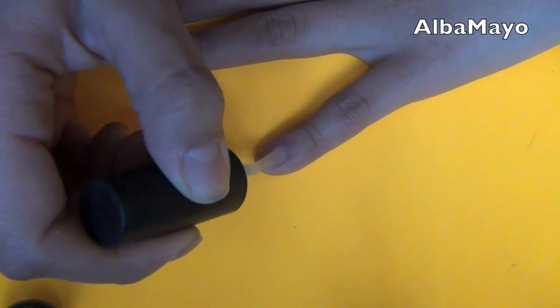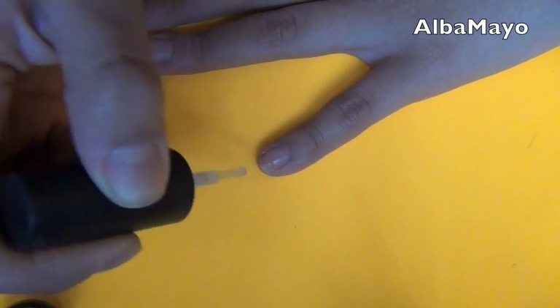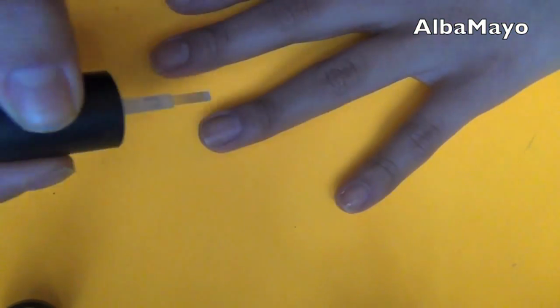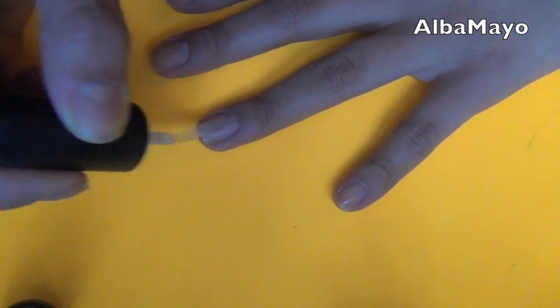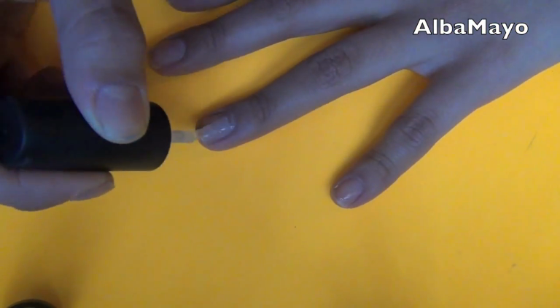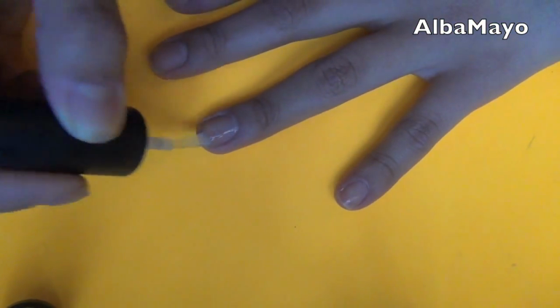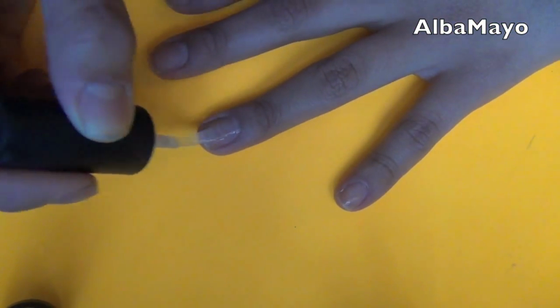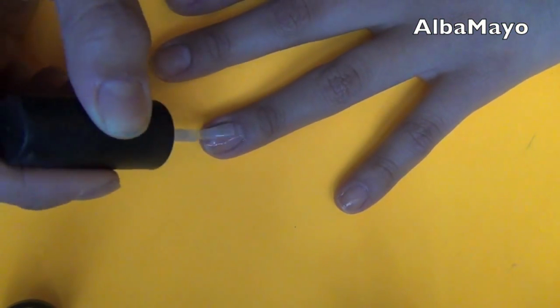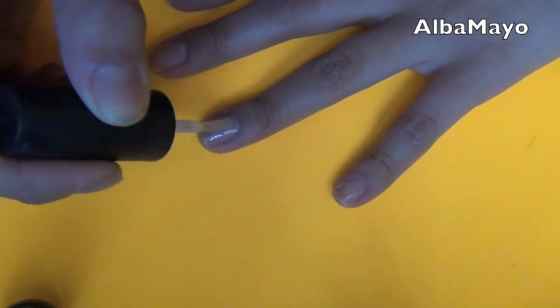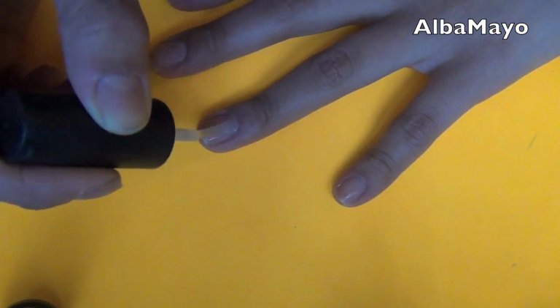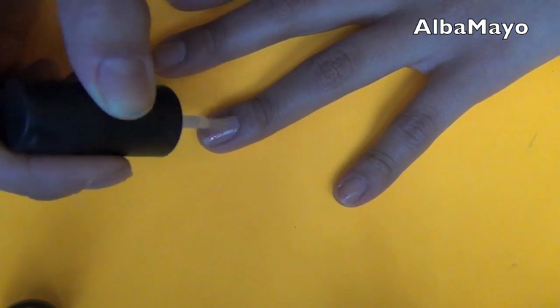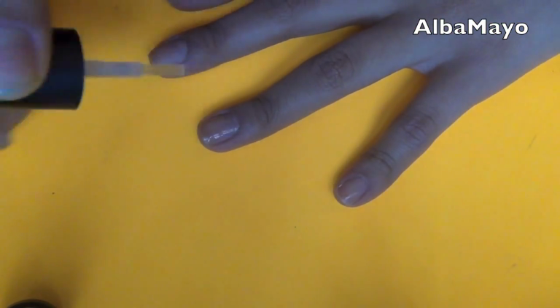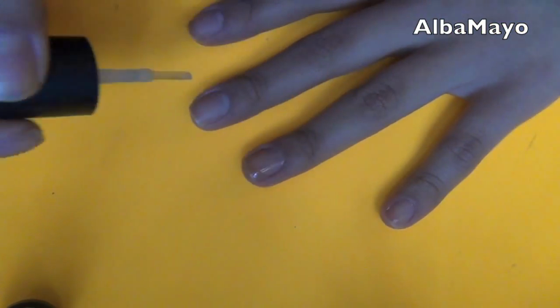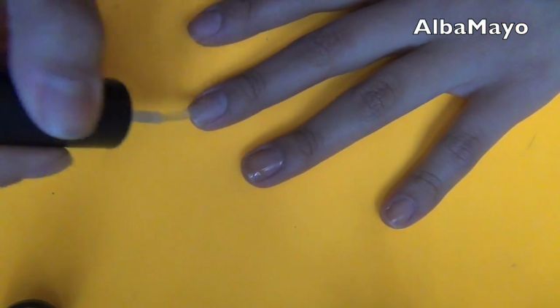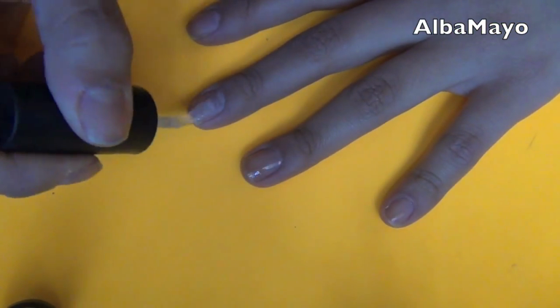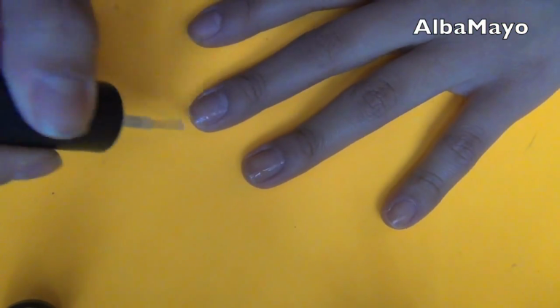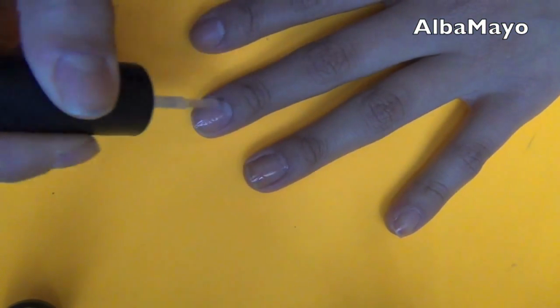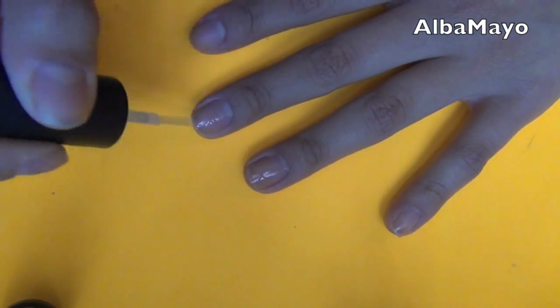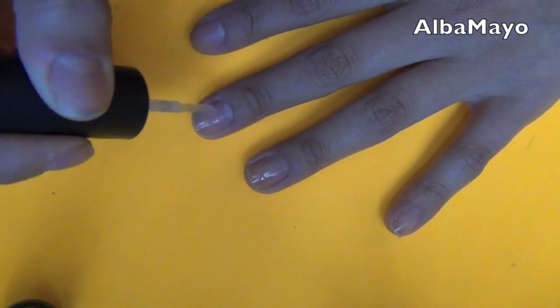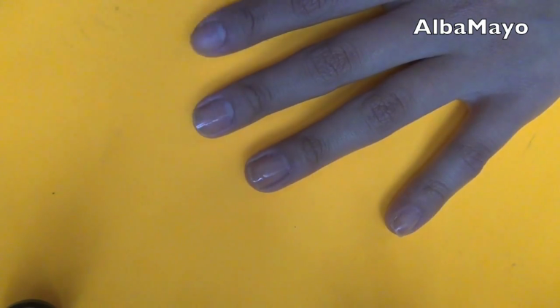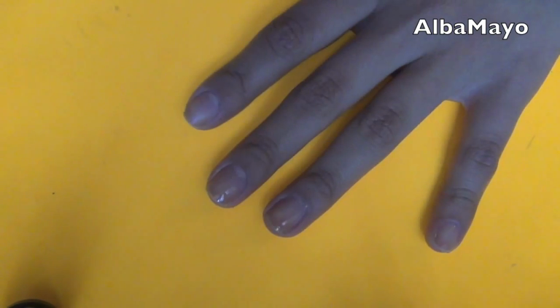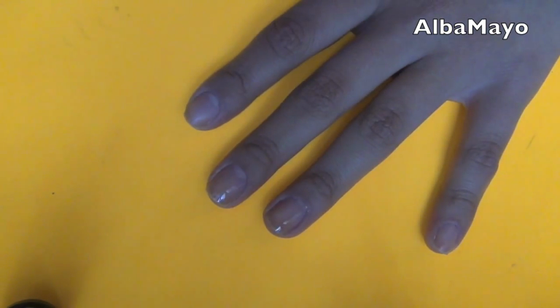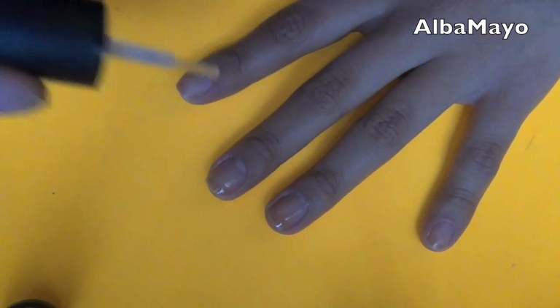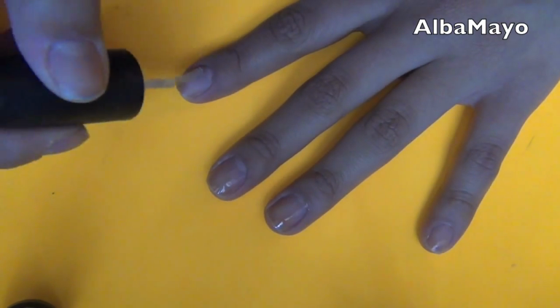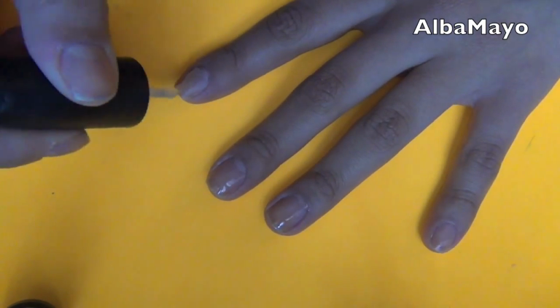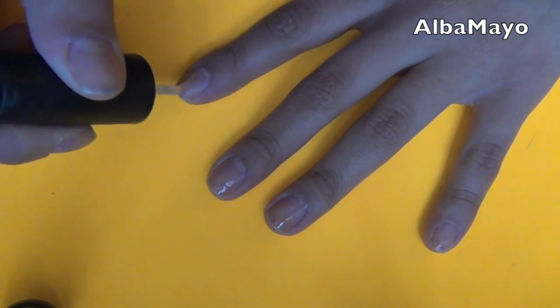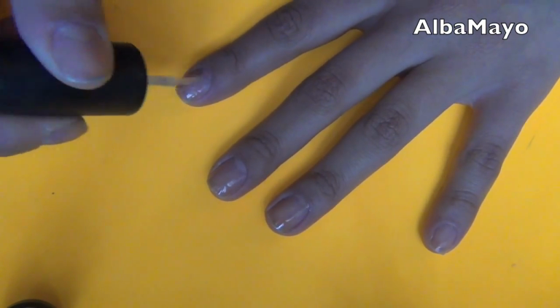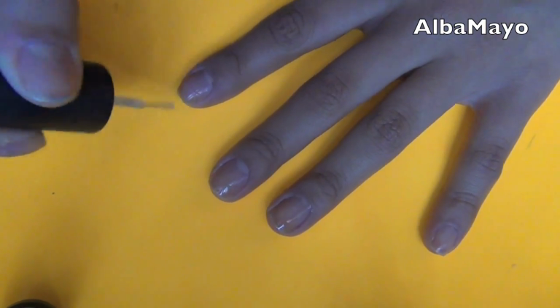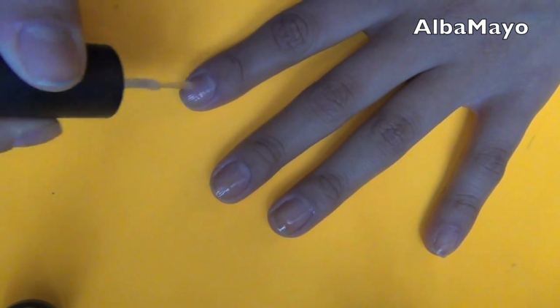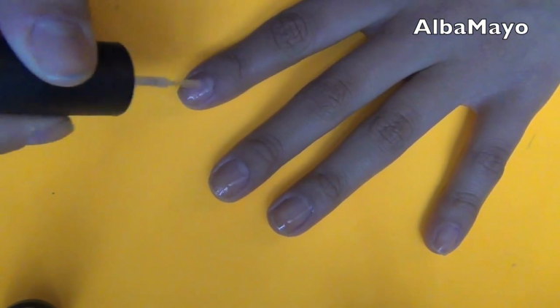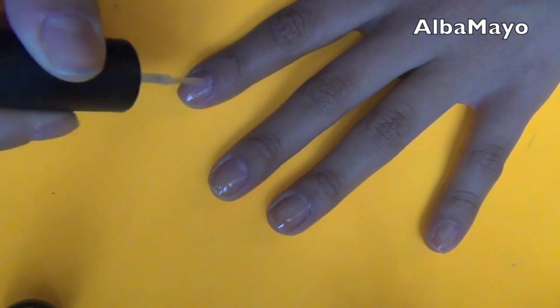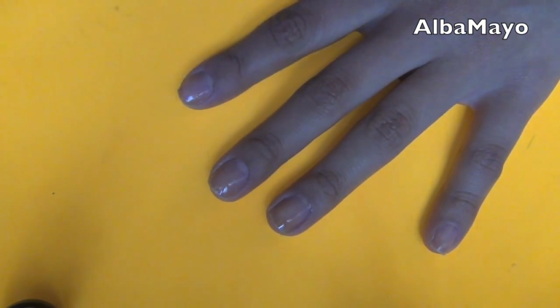I'm just using my CND shiny base coat. Using a base coat is important because it will make sure that your nail polish color lasts a lot longer.